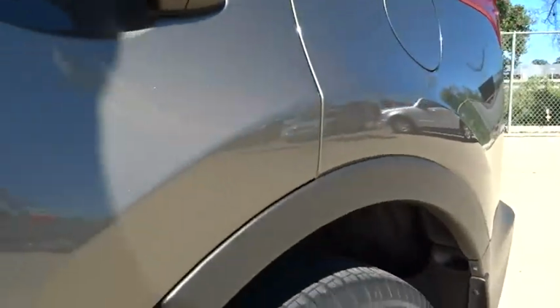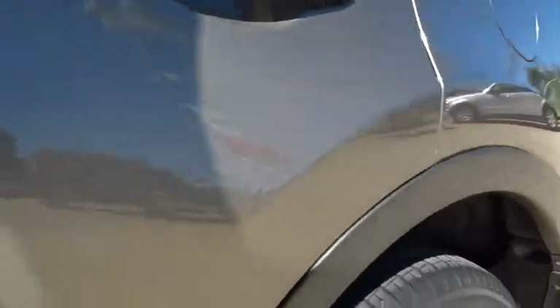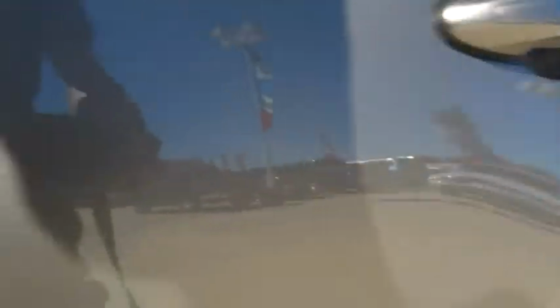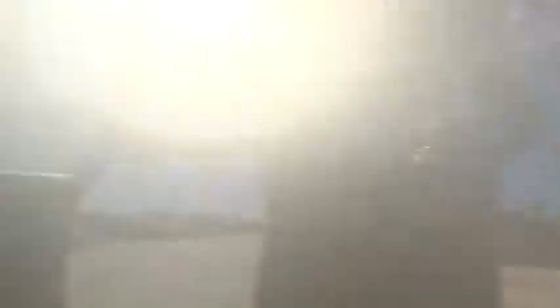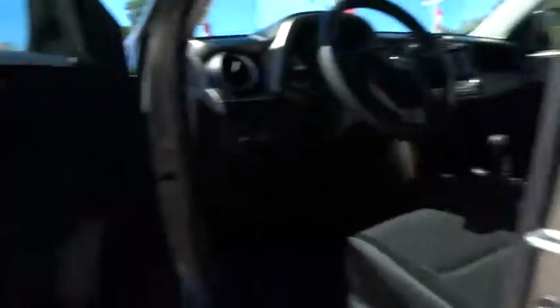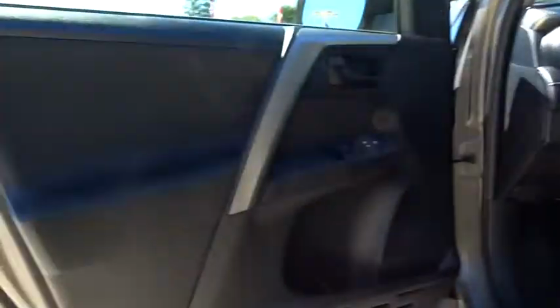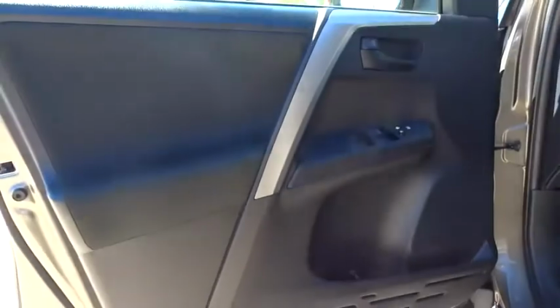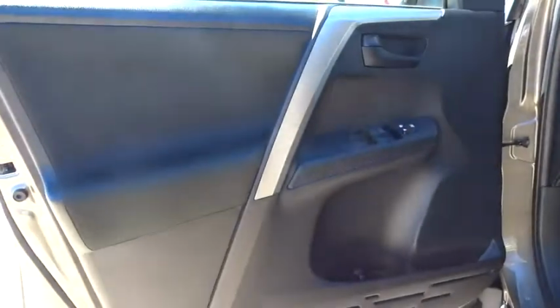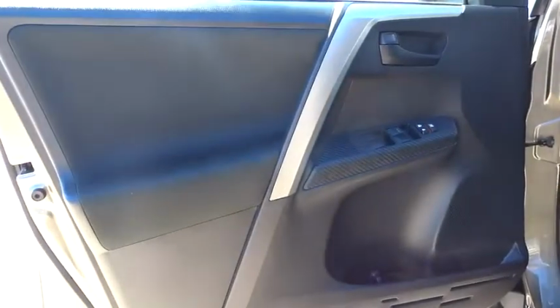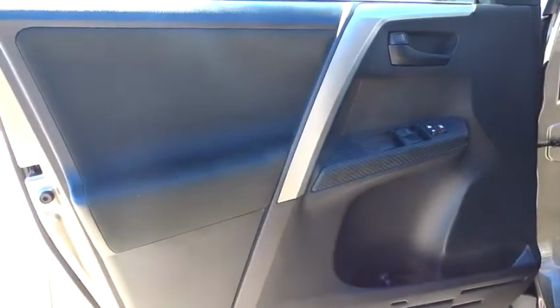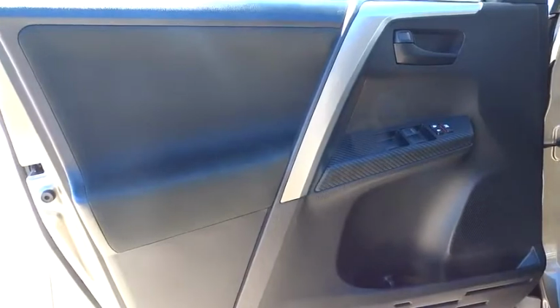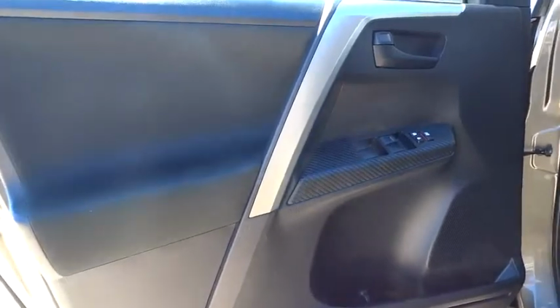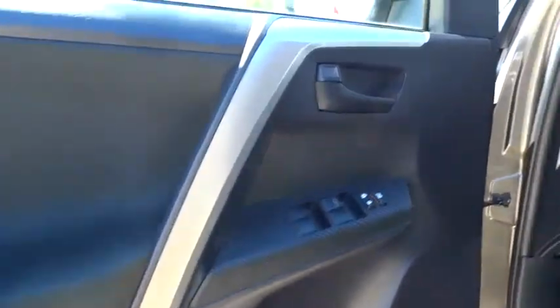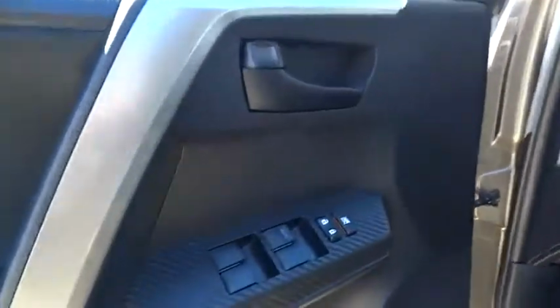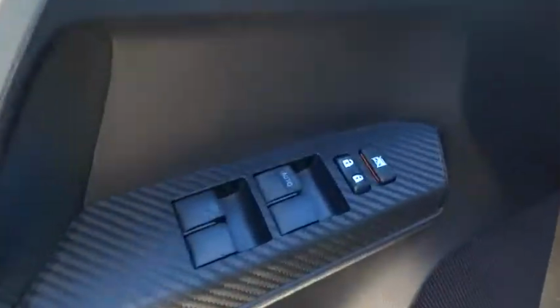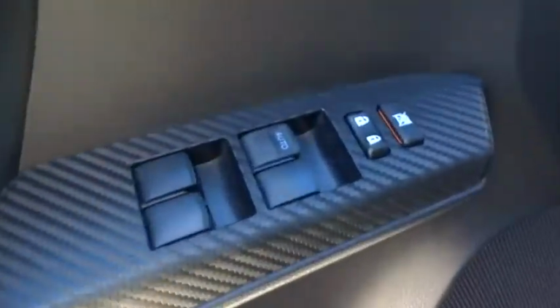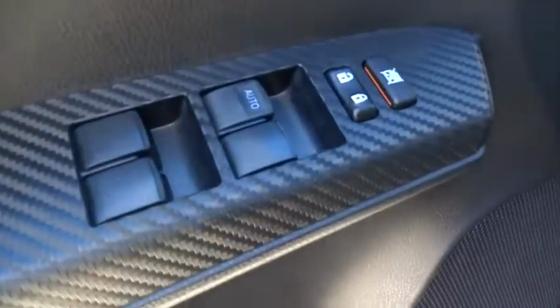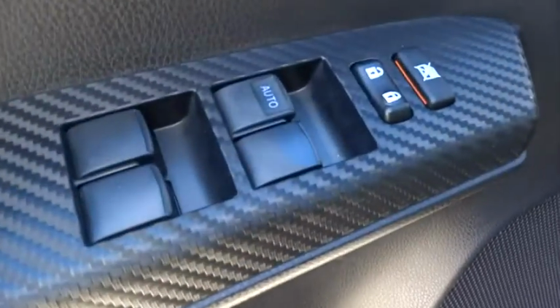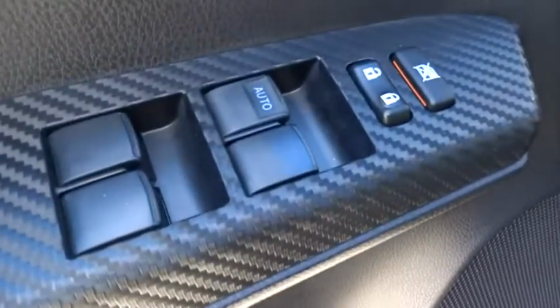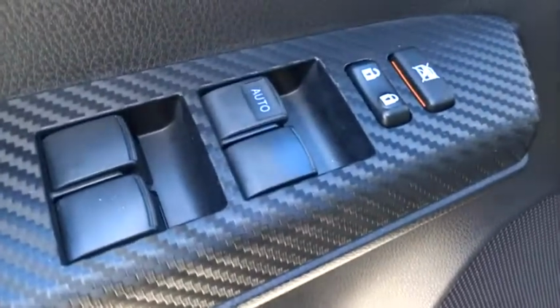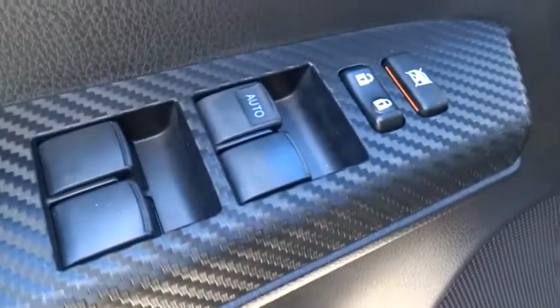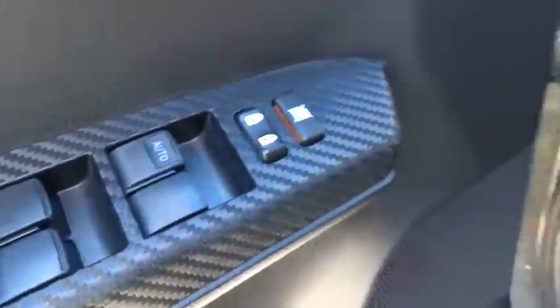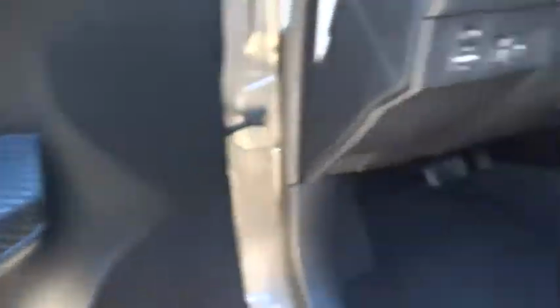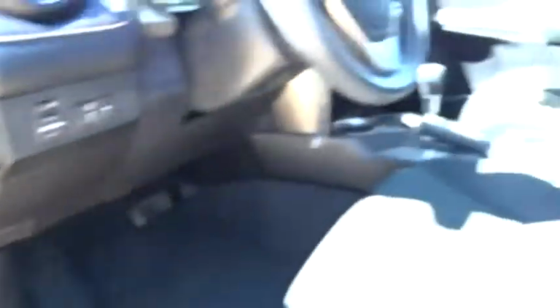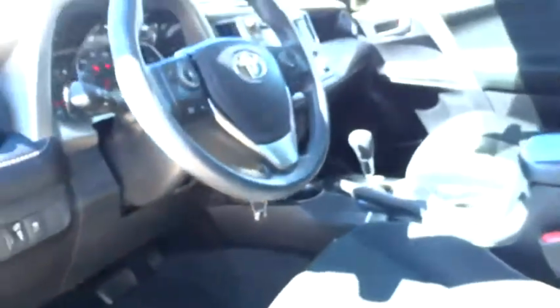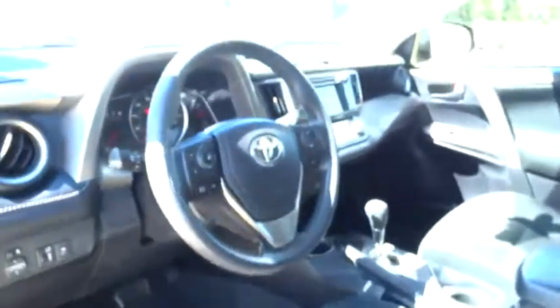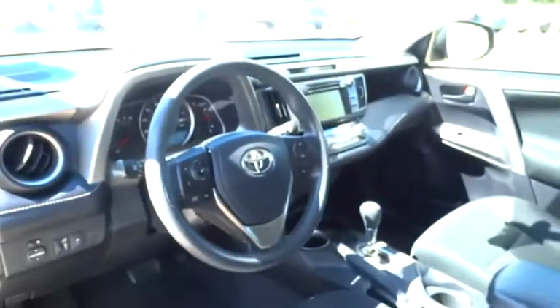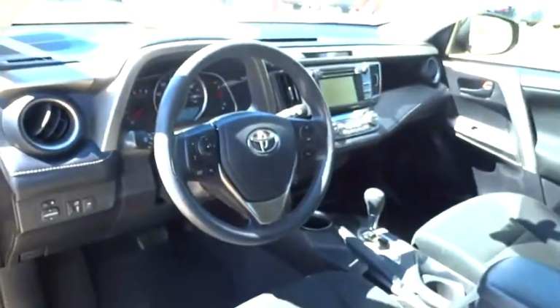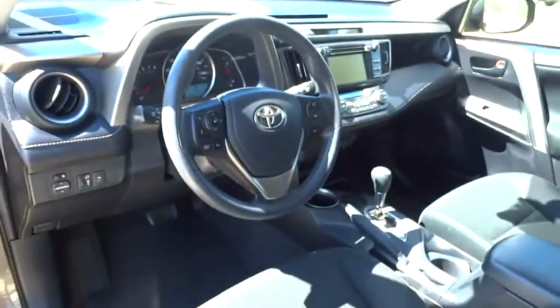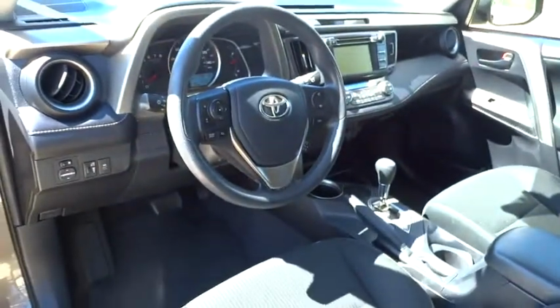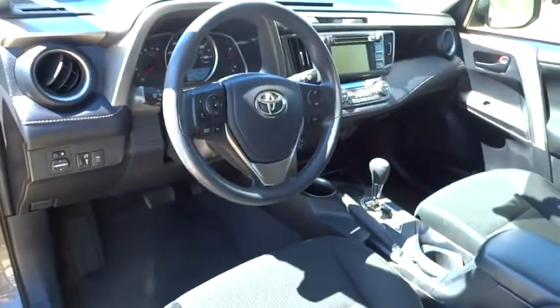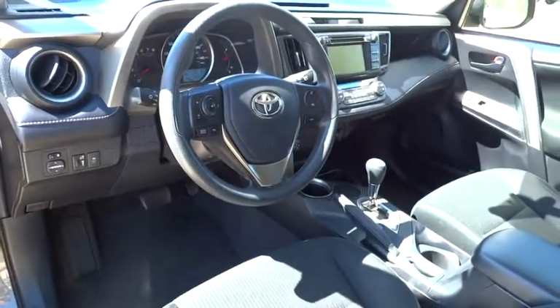Rear defrost, climate control, AM-FM stereo radio, FWD, backup camera, passenger airbag, MP3 player, child safety locks, power windows.